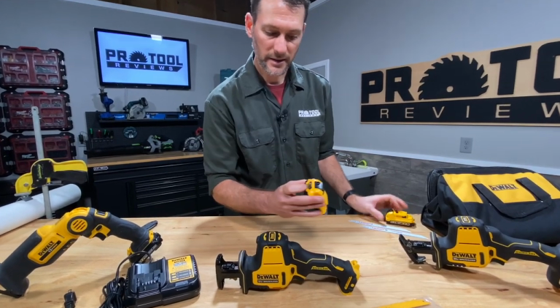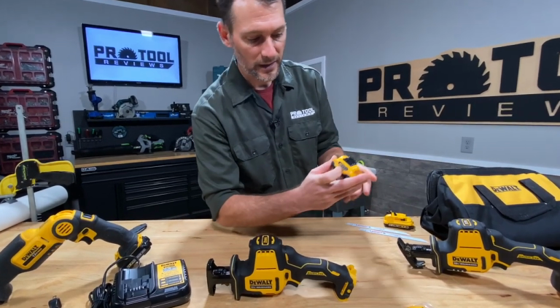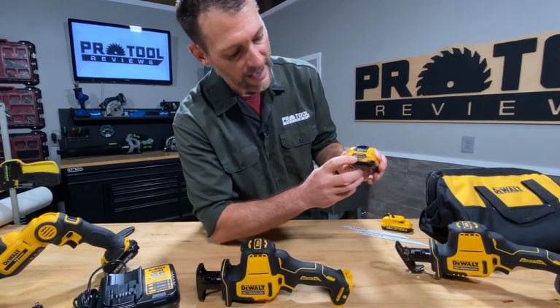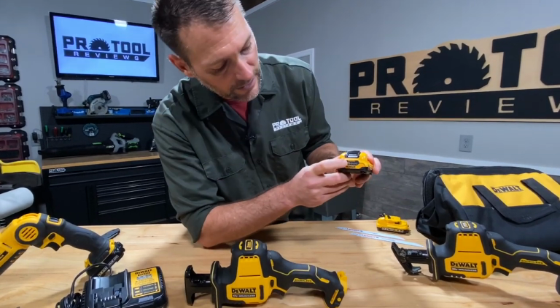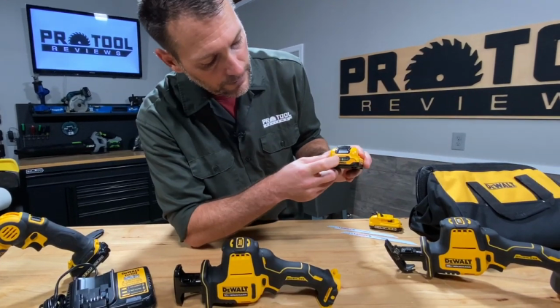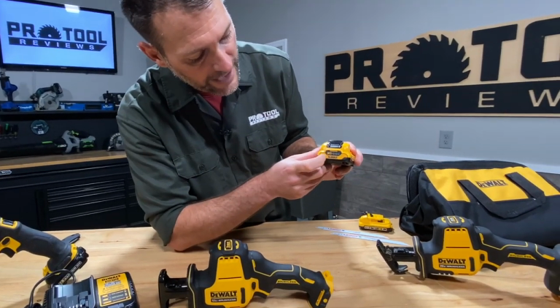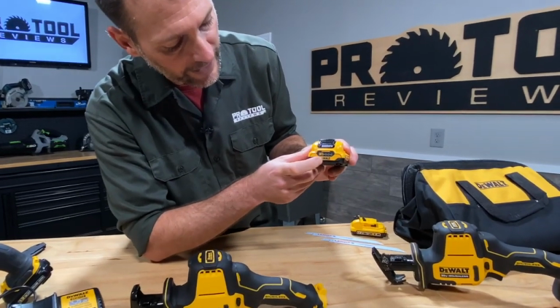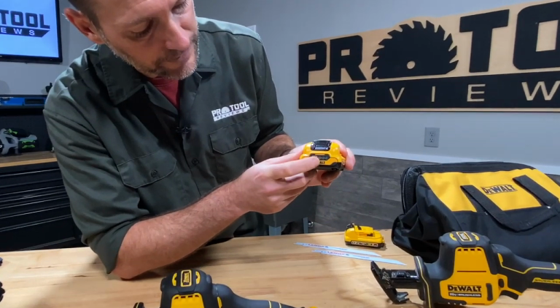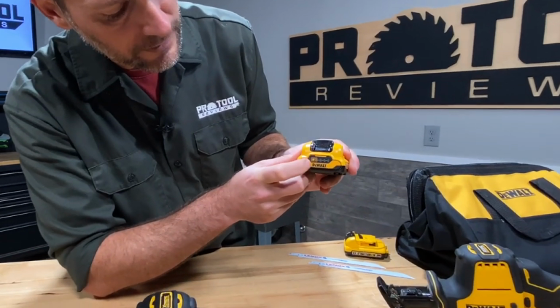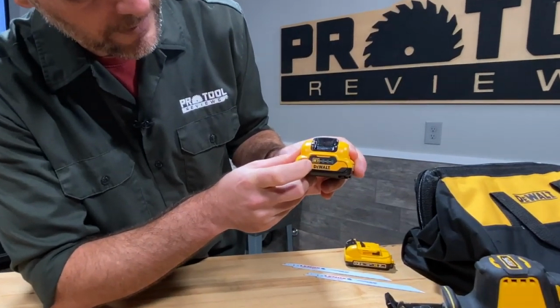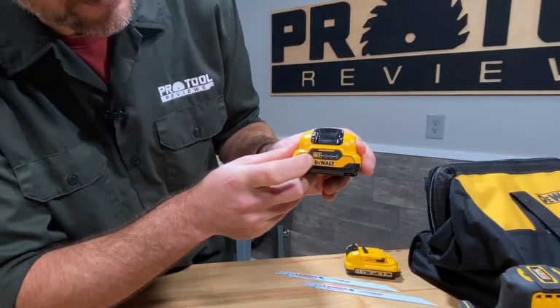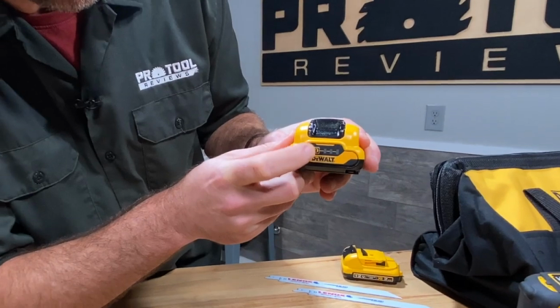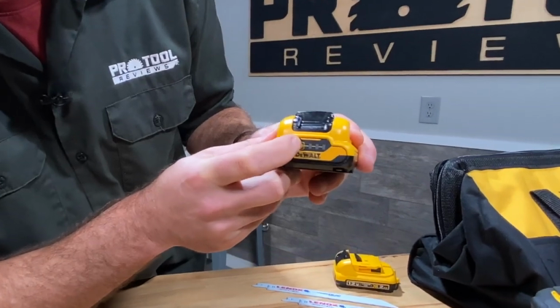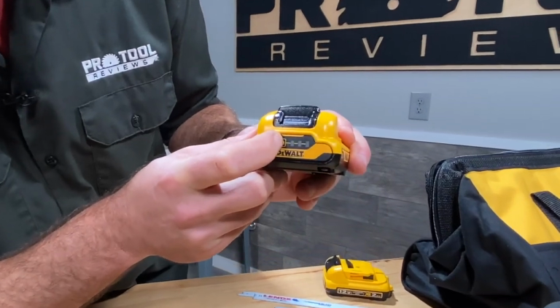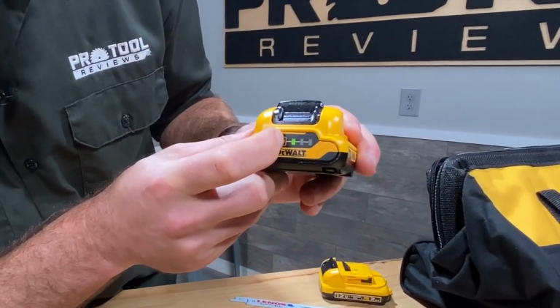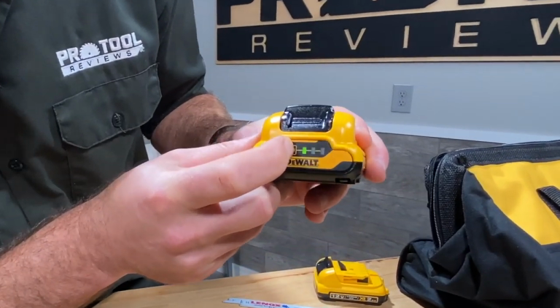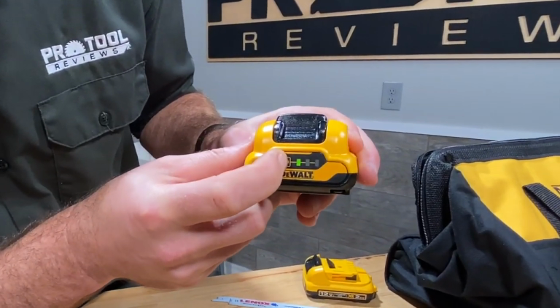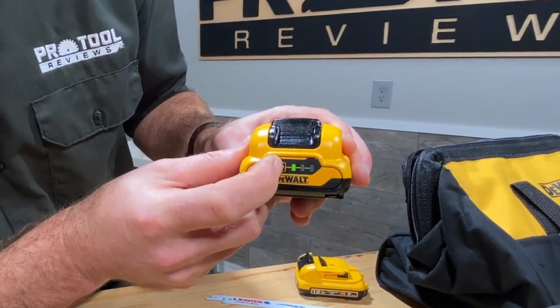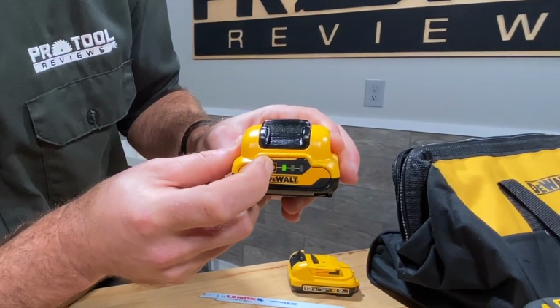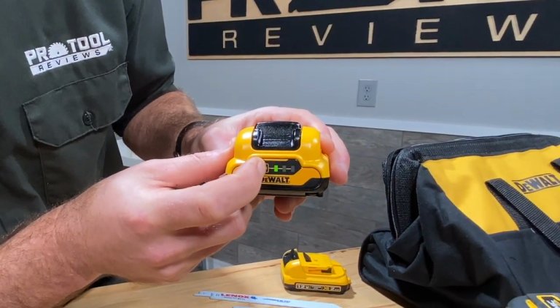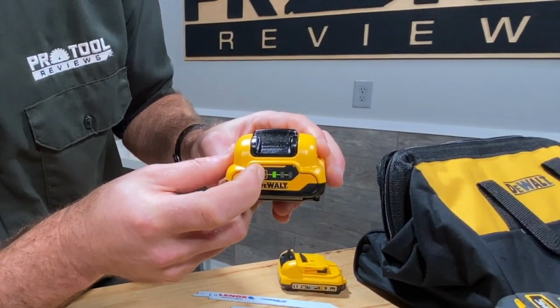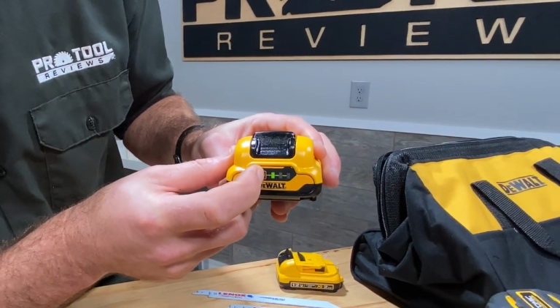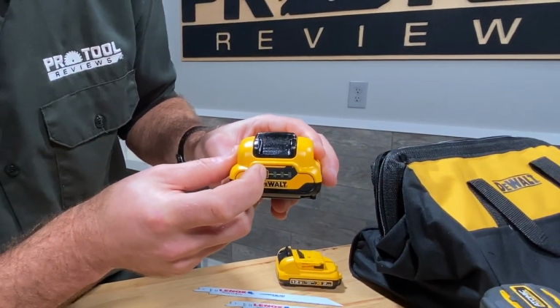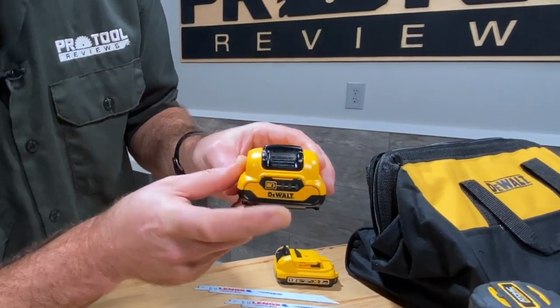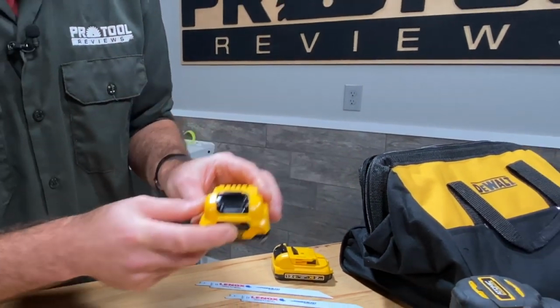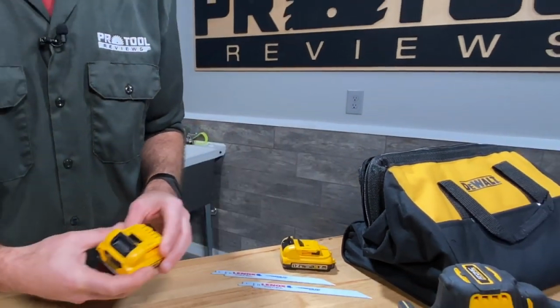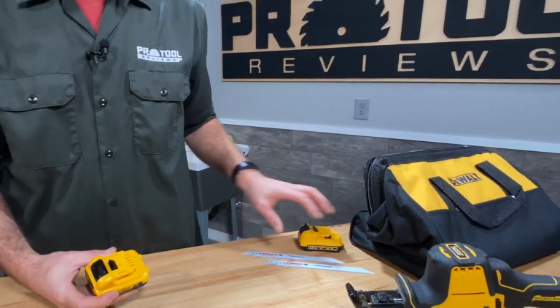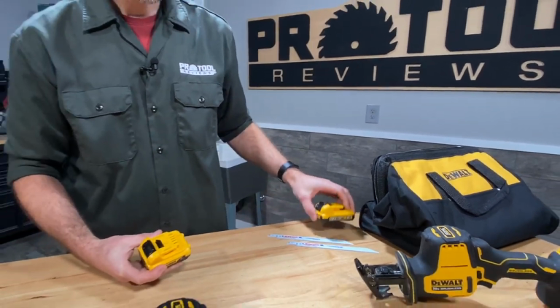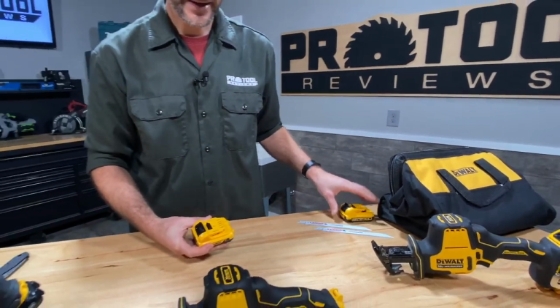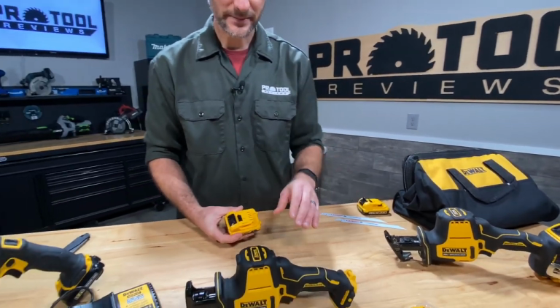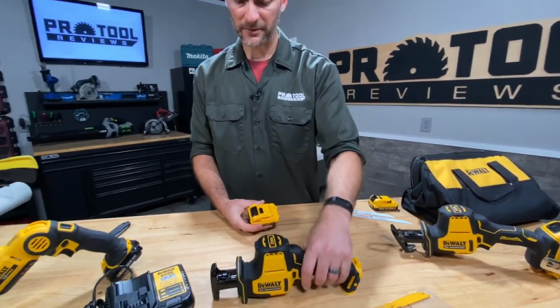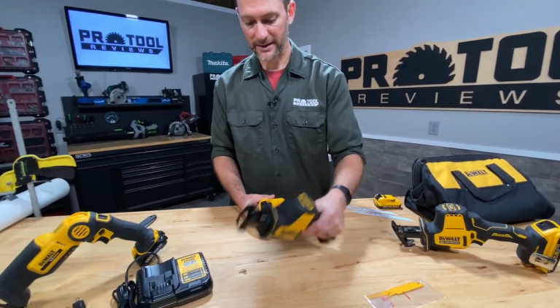They added a battery gauge to the 3 amp hour pack — nice to have. Of course, it doesn't come fully charged; we didn't expect it to. So I've got the 2 amp hour battery as a backup if we need it.